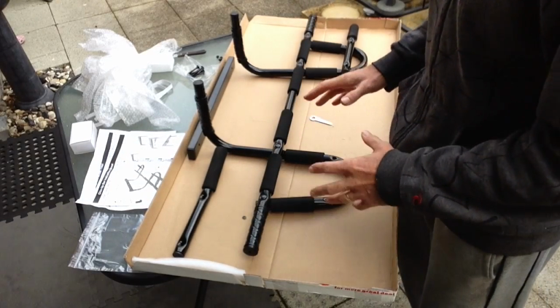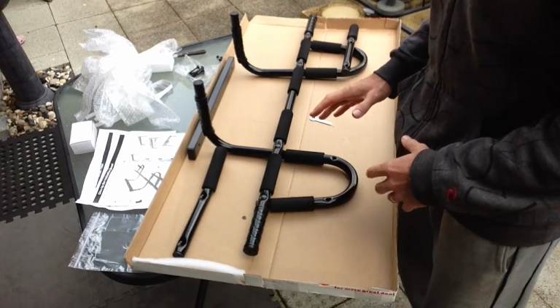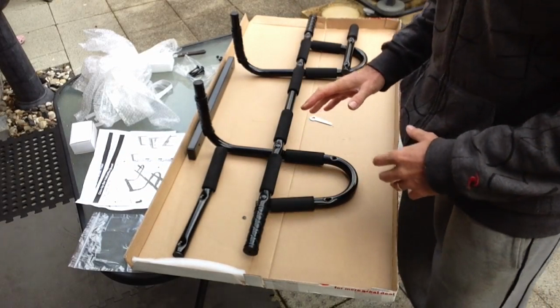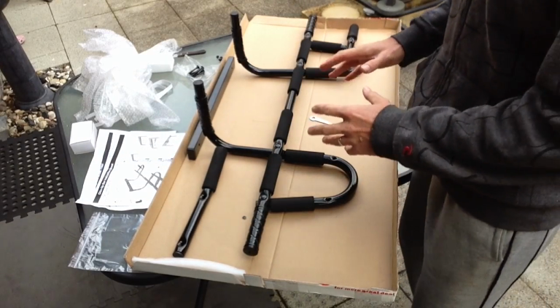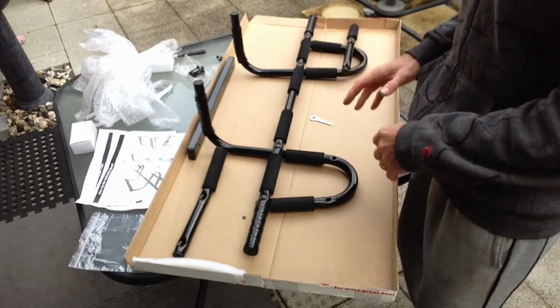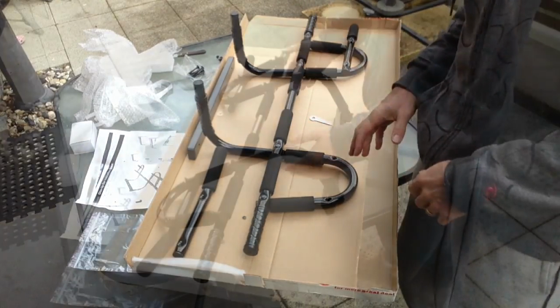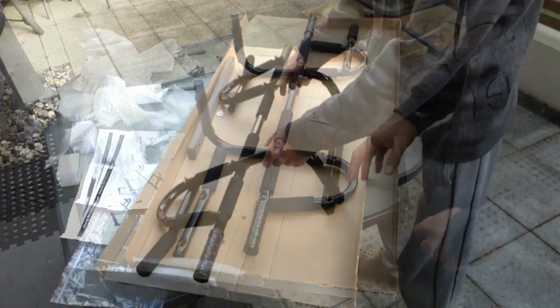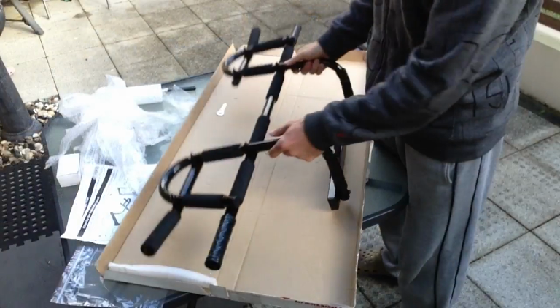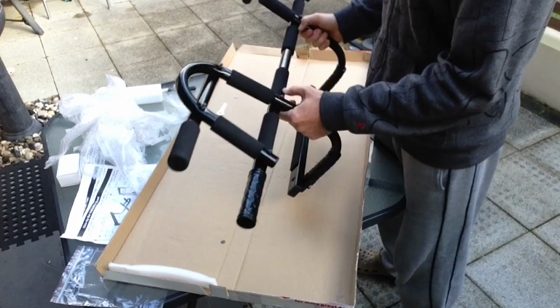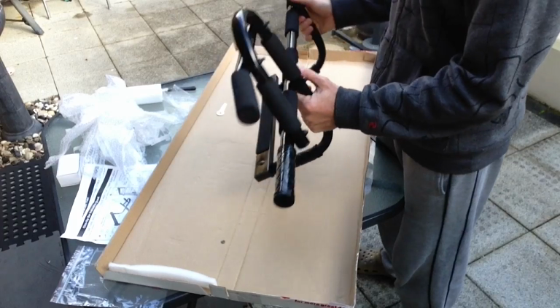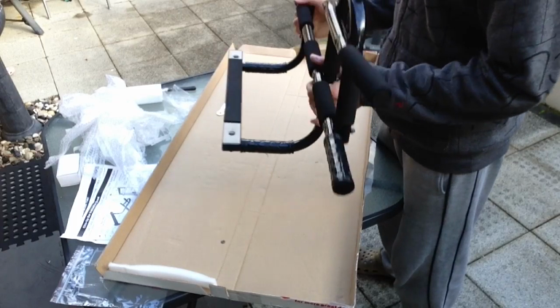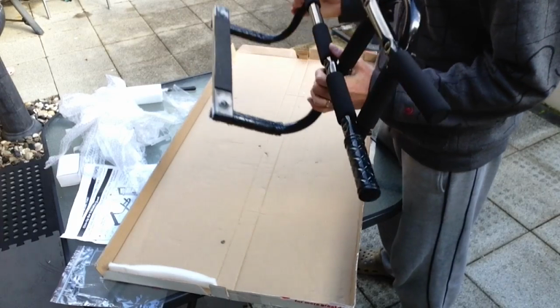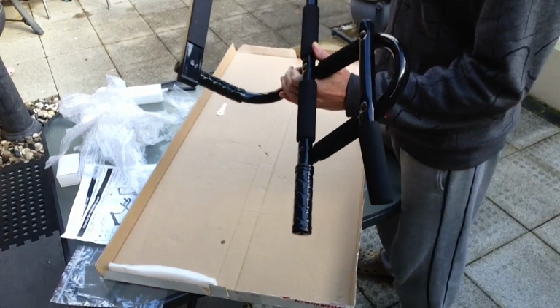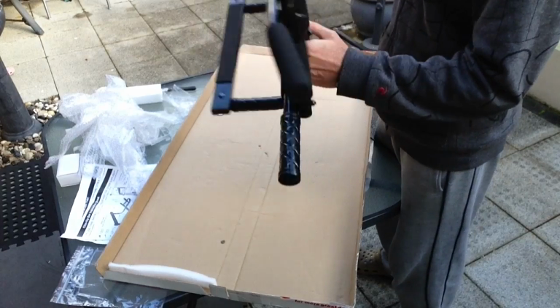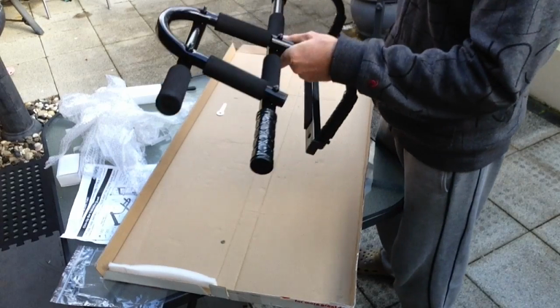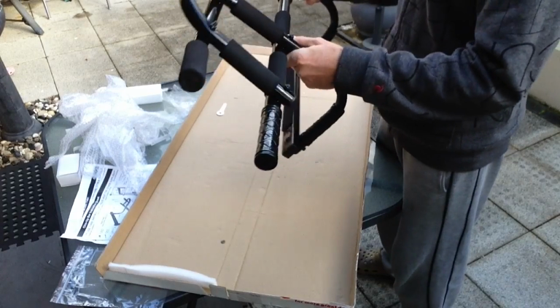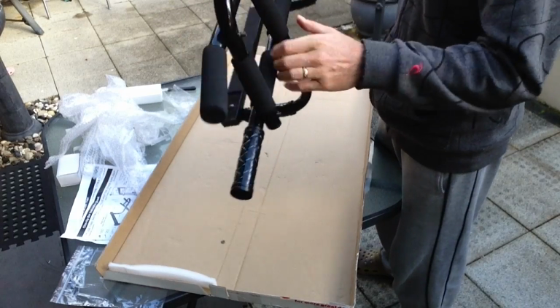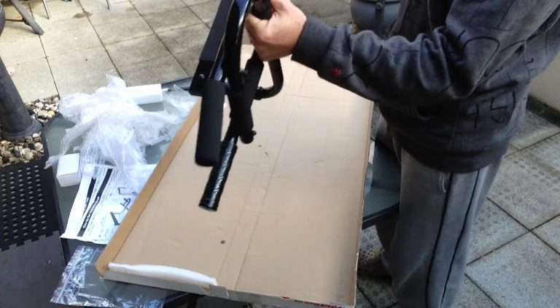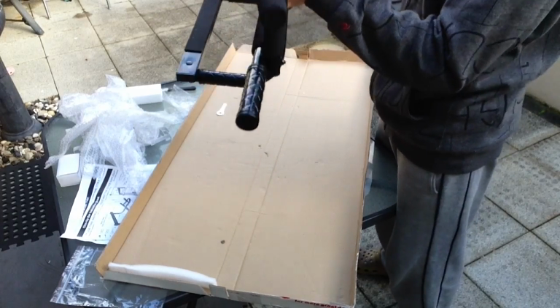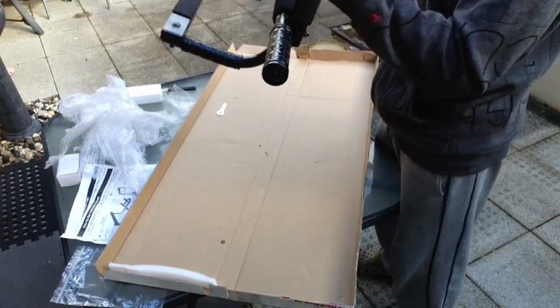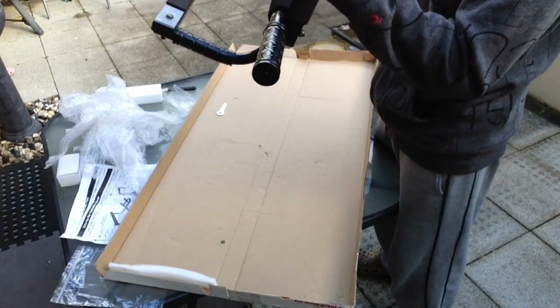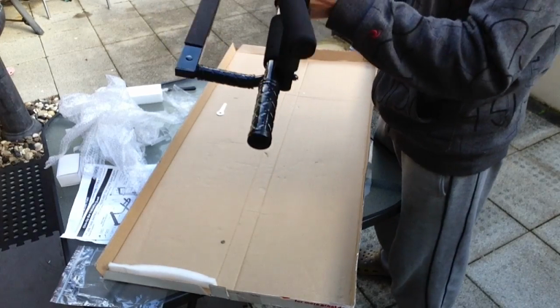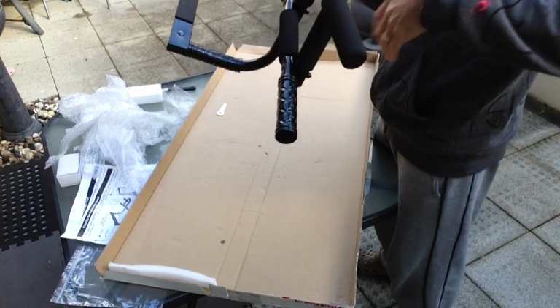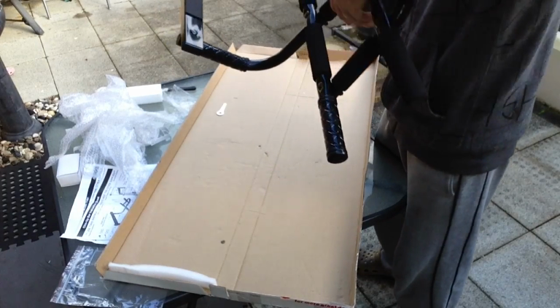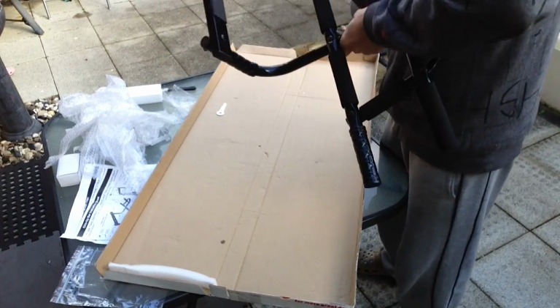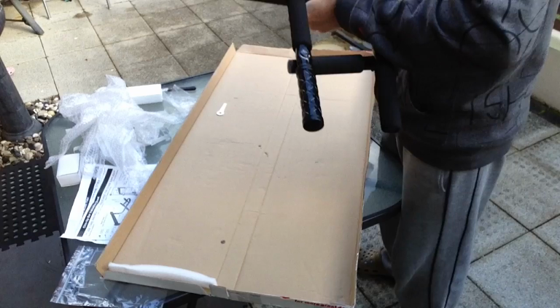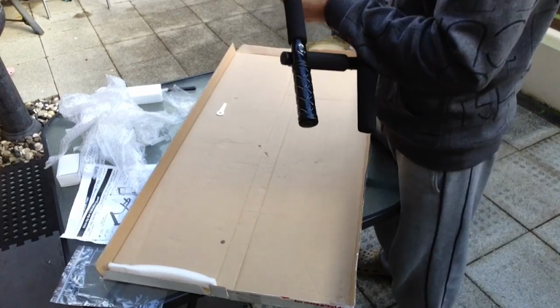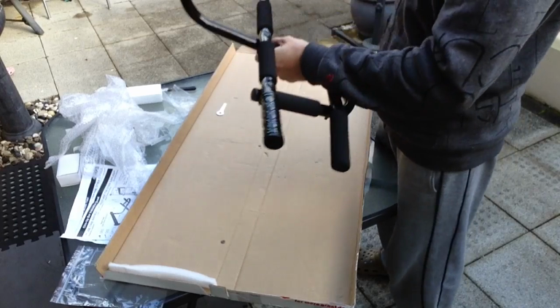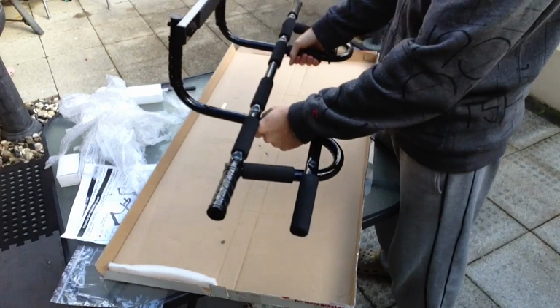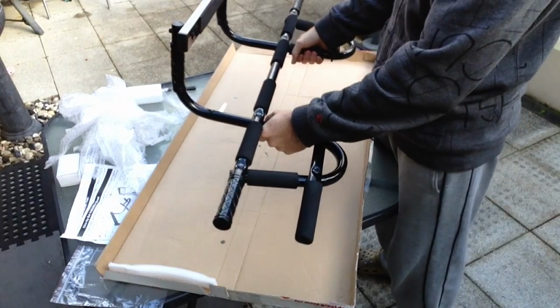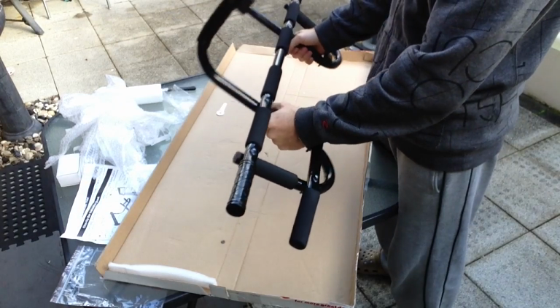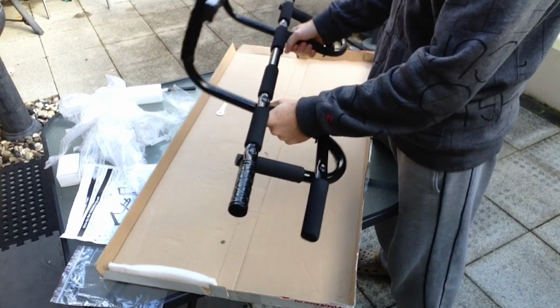I'll go ahead and finish assembling. Here it is fully assembled, it feels pretty solid, pretty heavy, about a kilo or so.